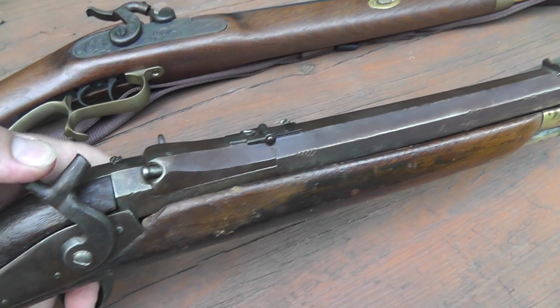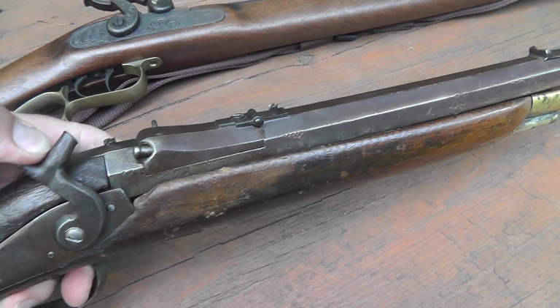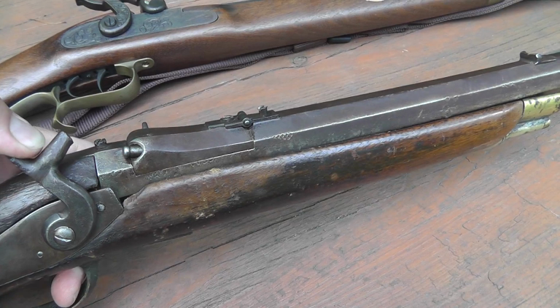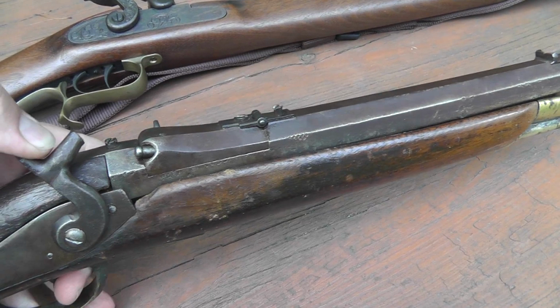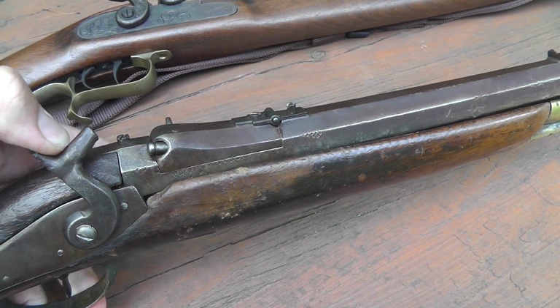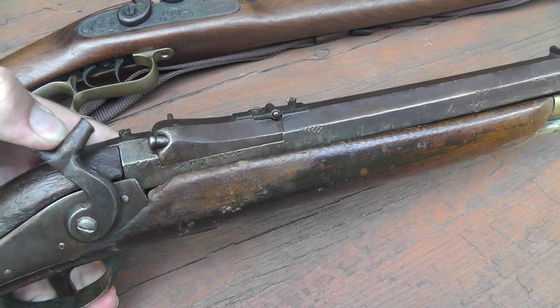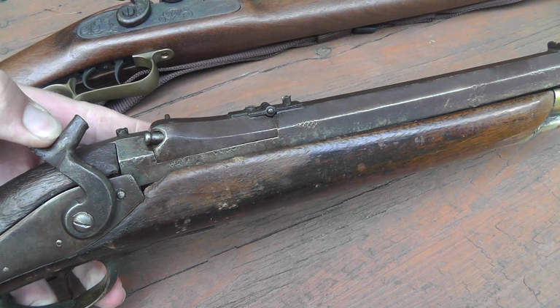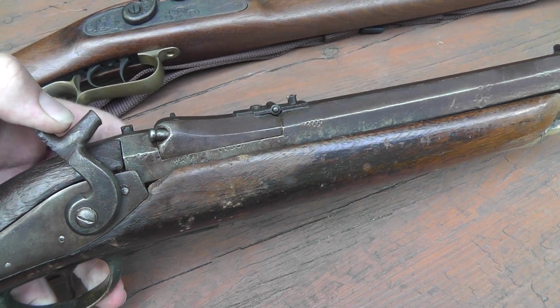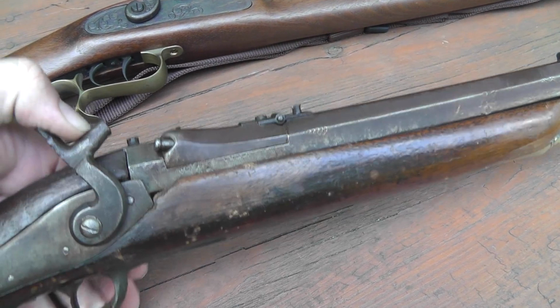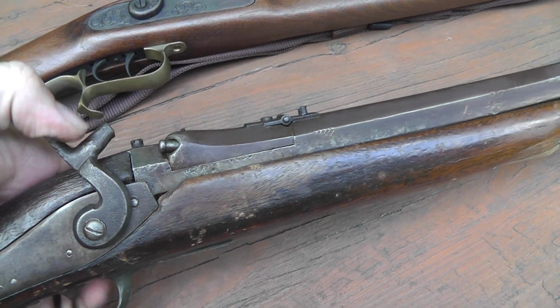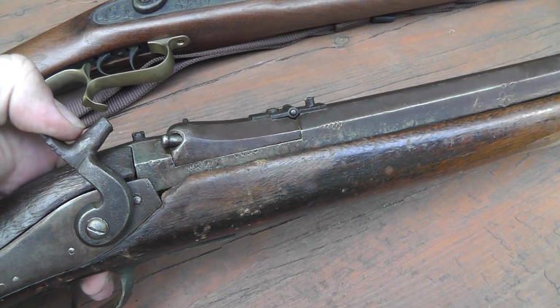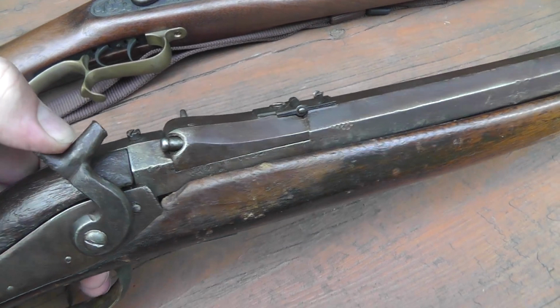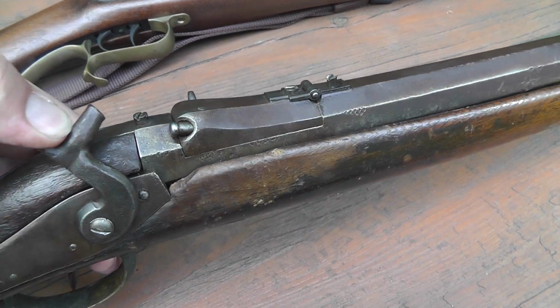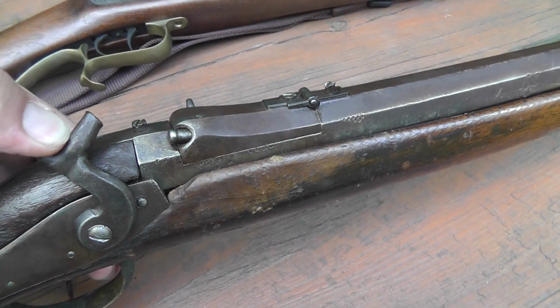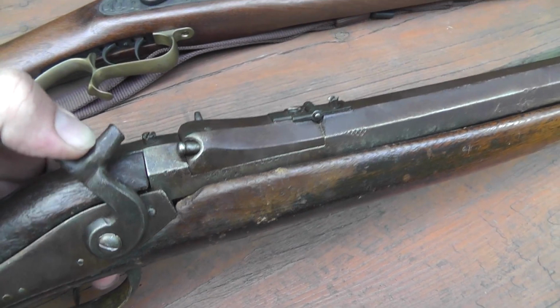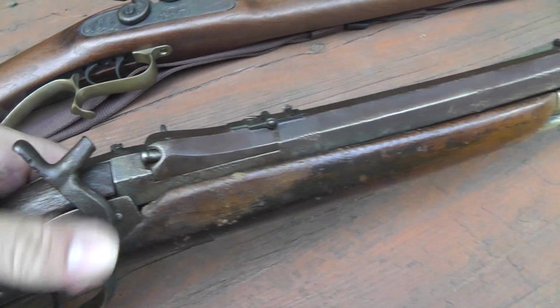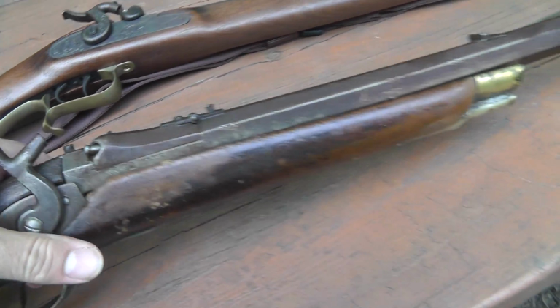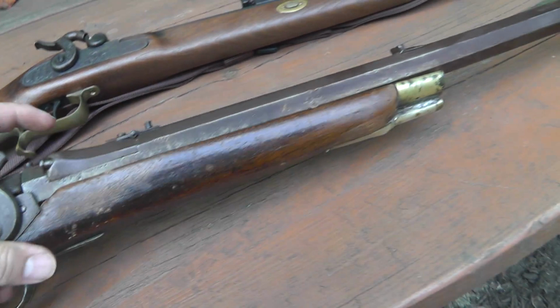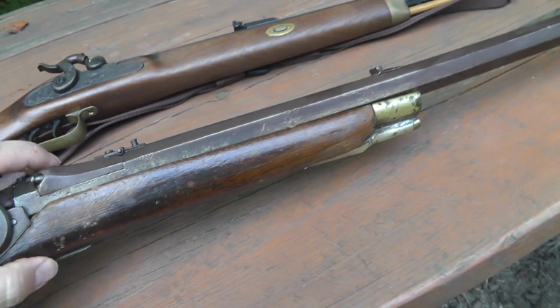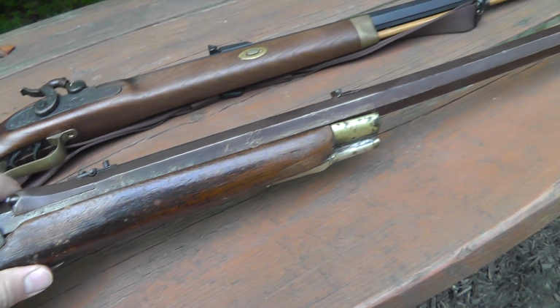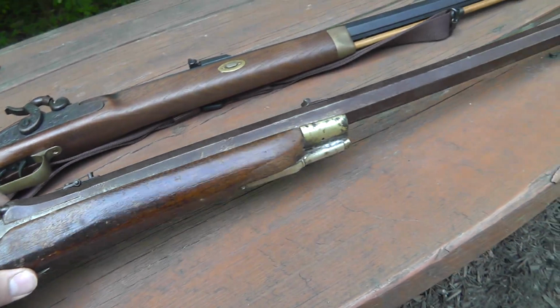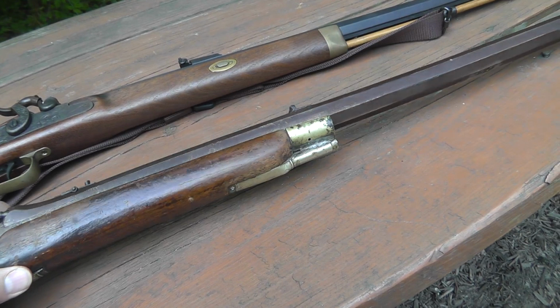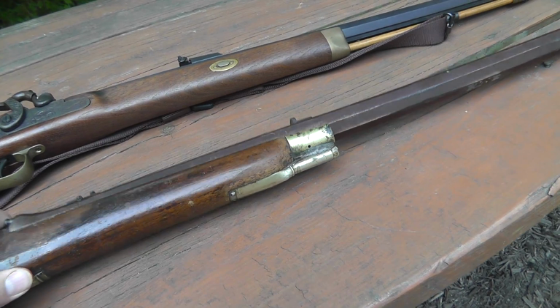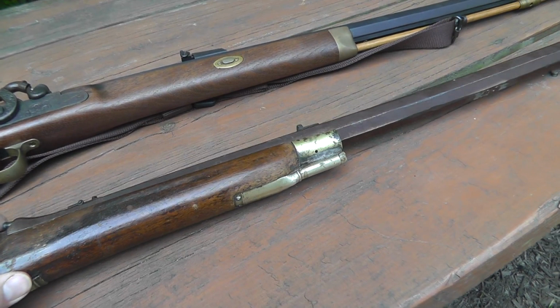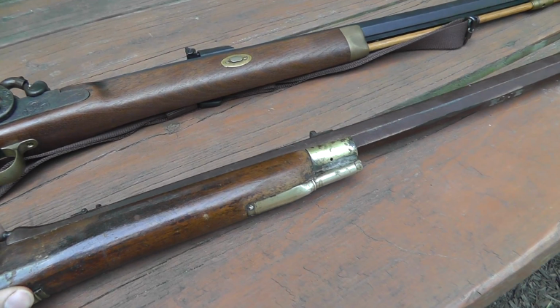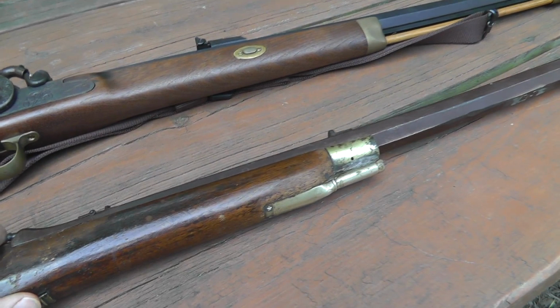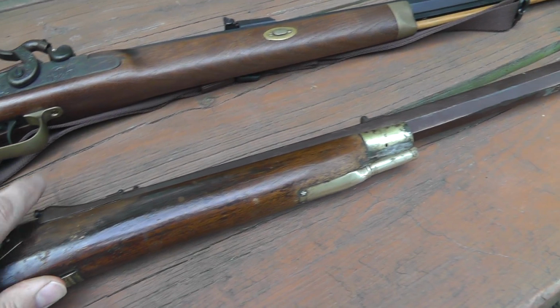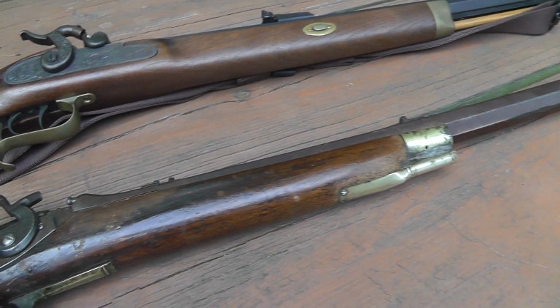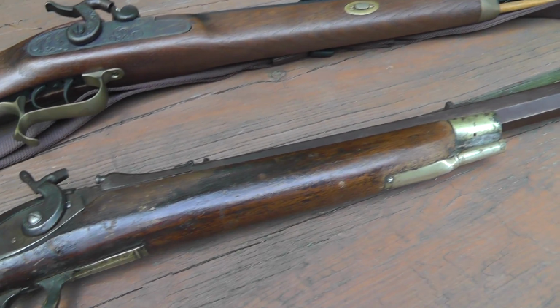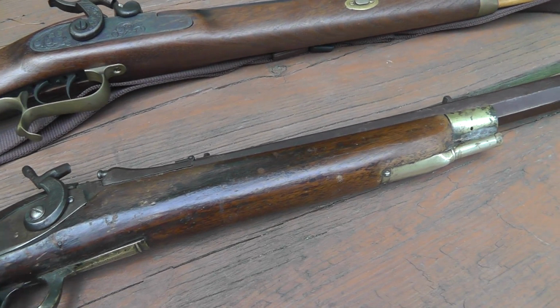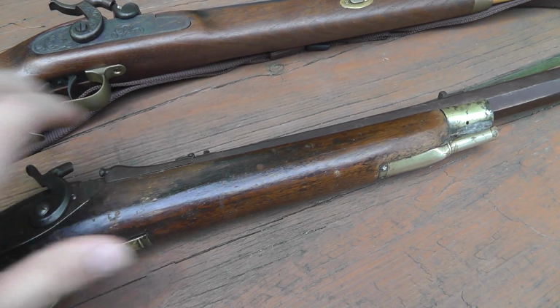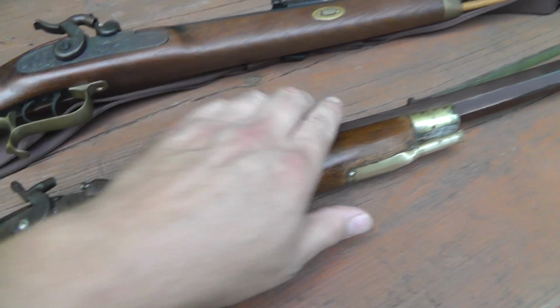Go to full cock — it was already on full cock — and you're ready to go. Just a neat piece.